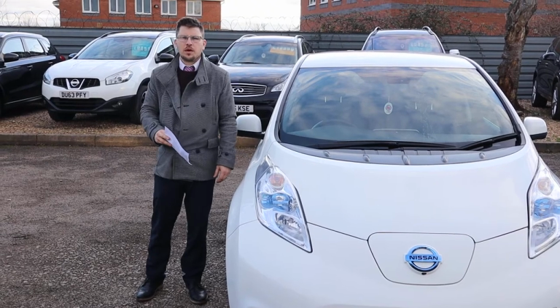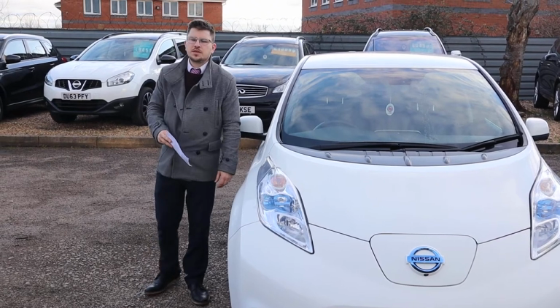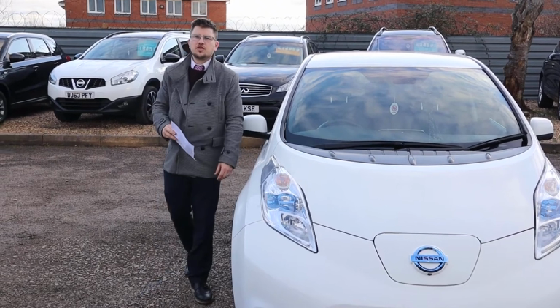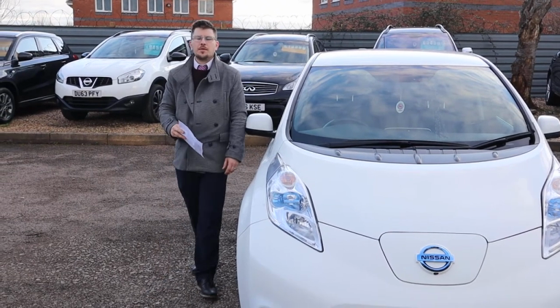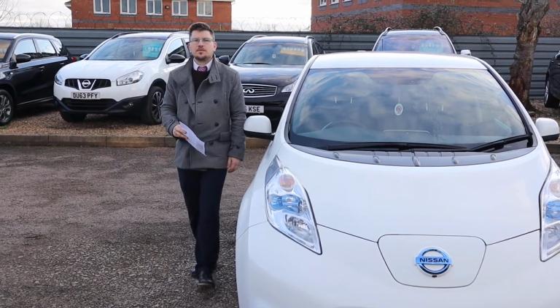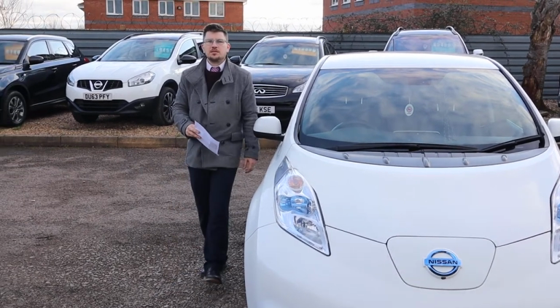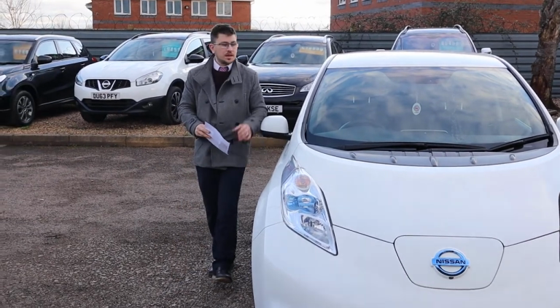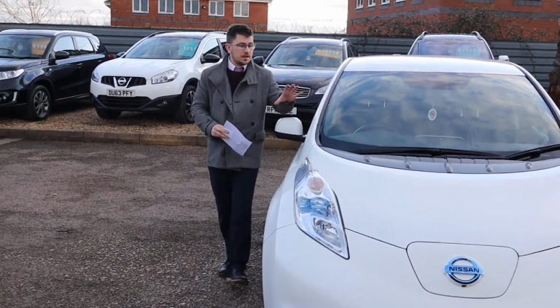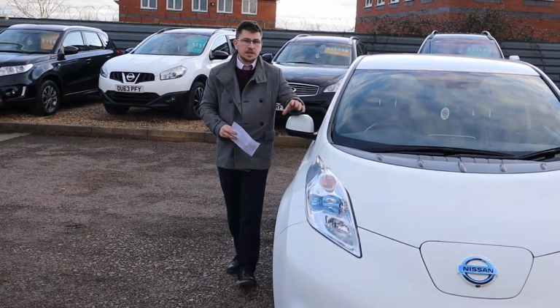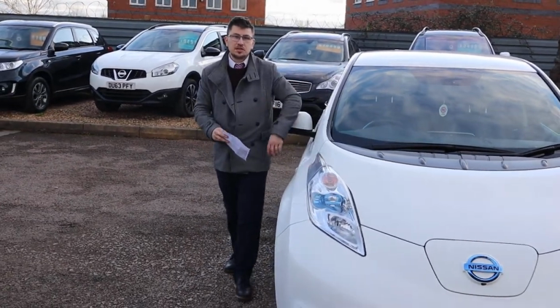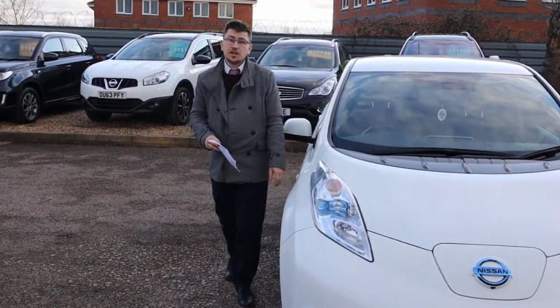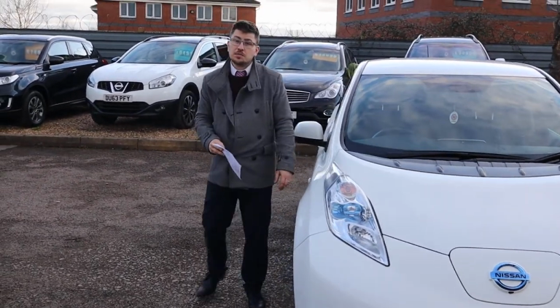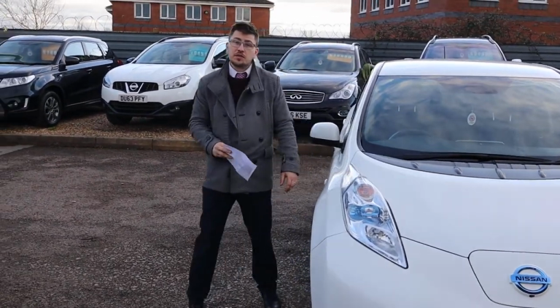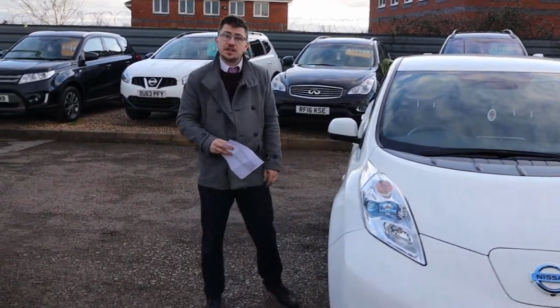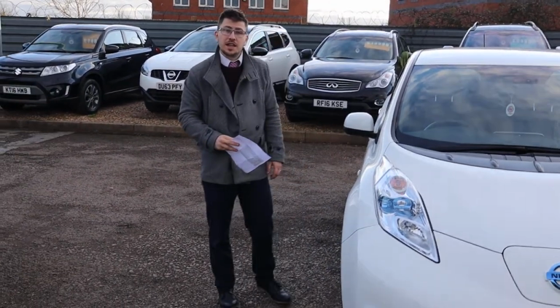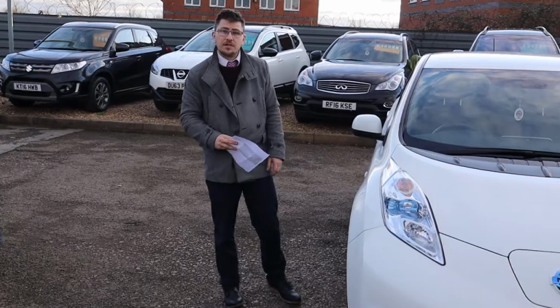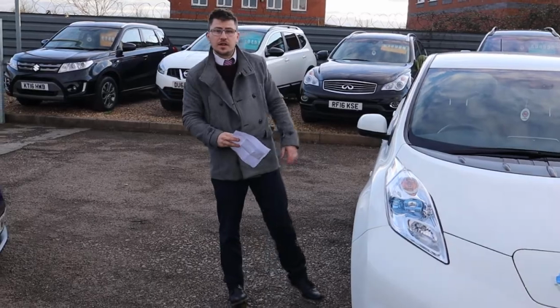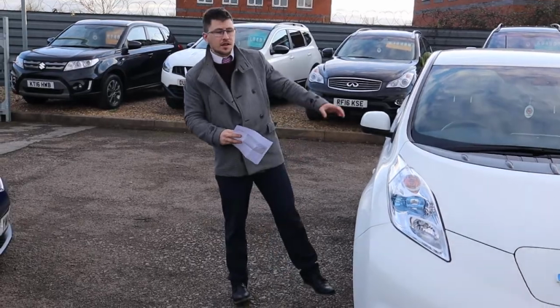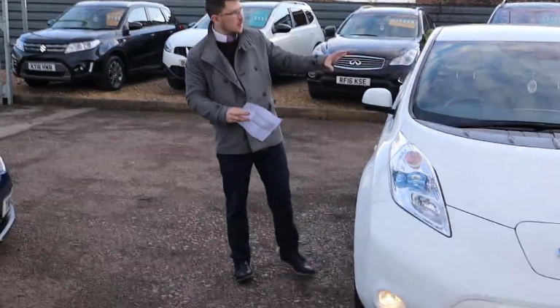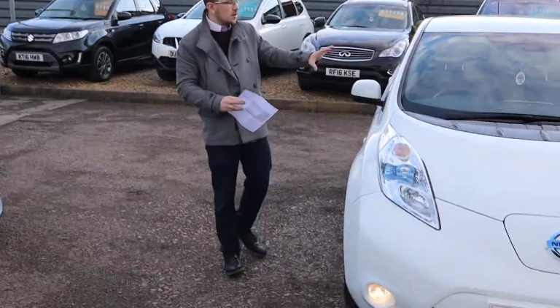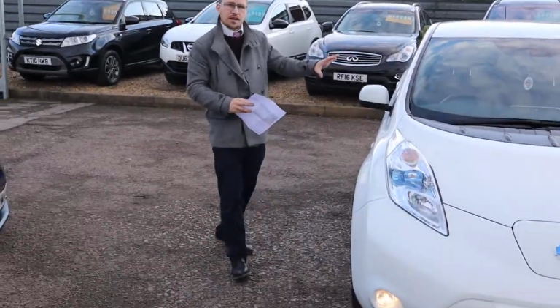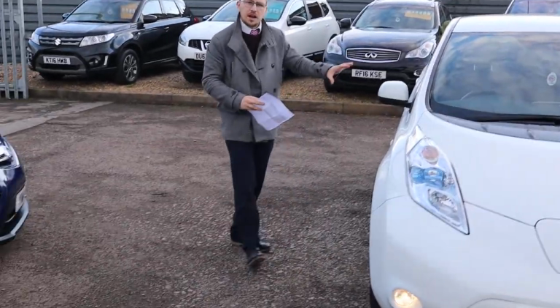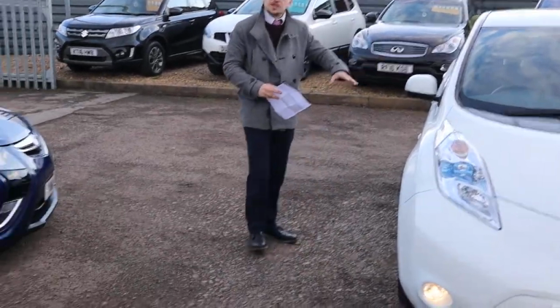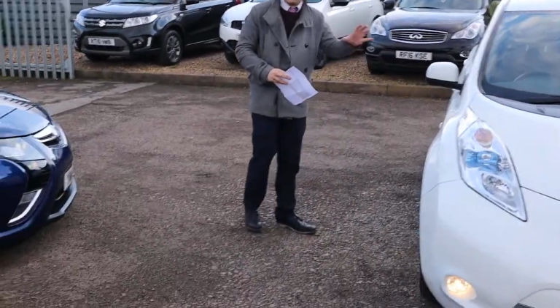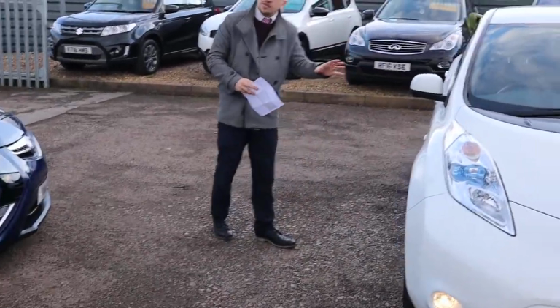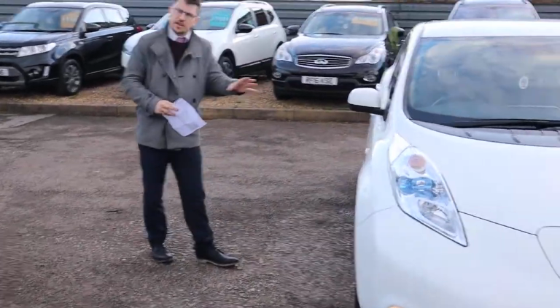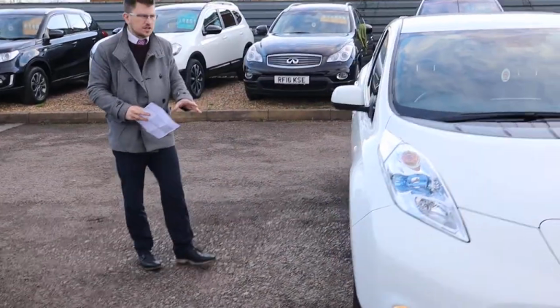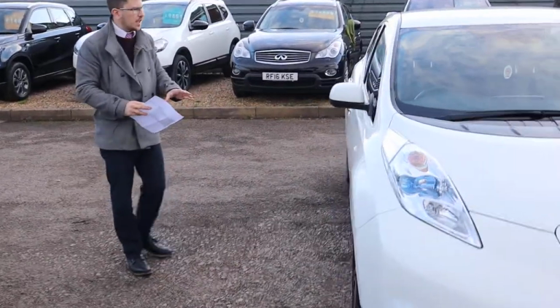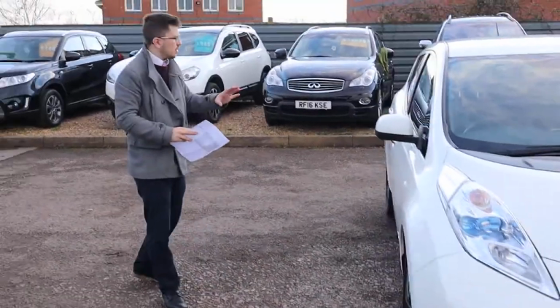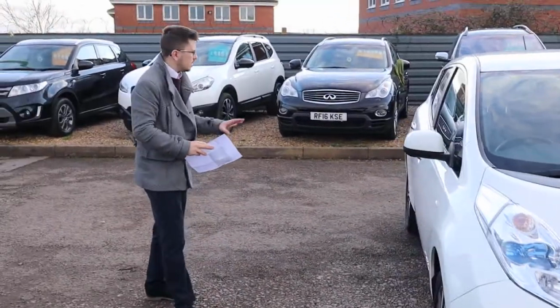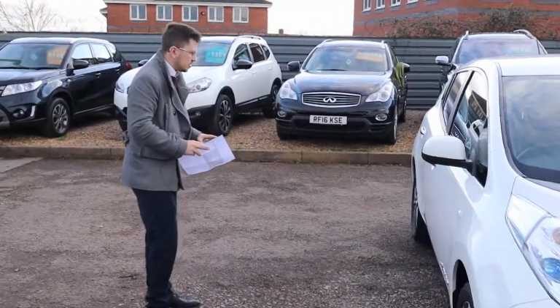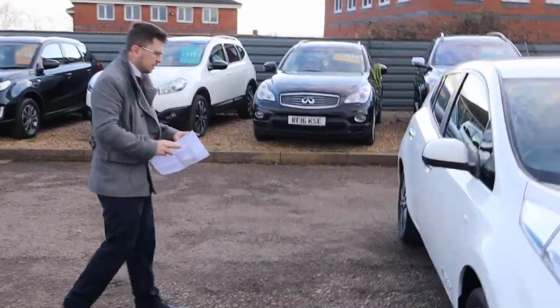Welcome to Country Car, my name's Tom. Brand new to stock, this beautiful Nissan Leaf. I'm going to give you a walk around the car and show you a few of the features and the general condition of it.